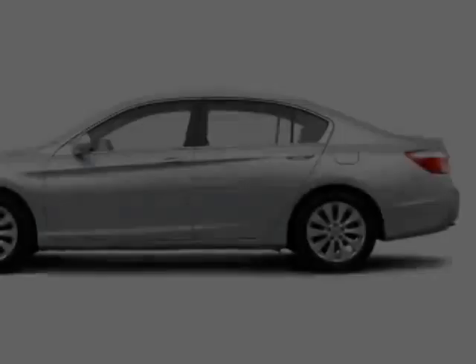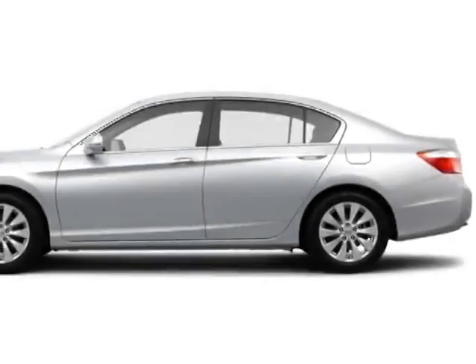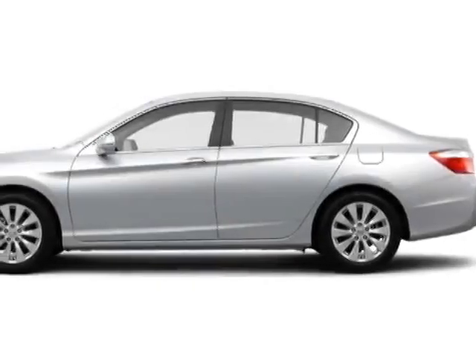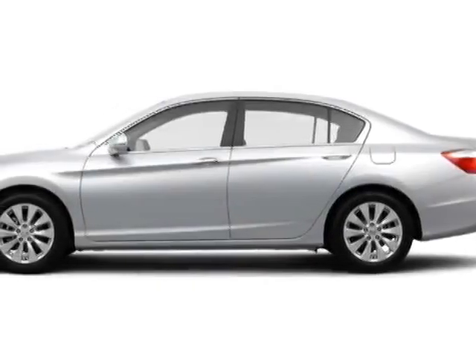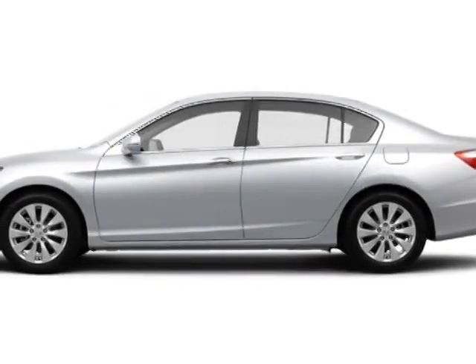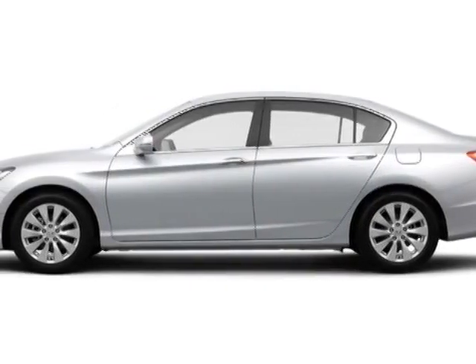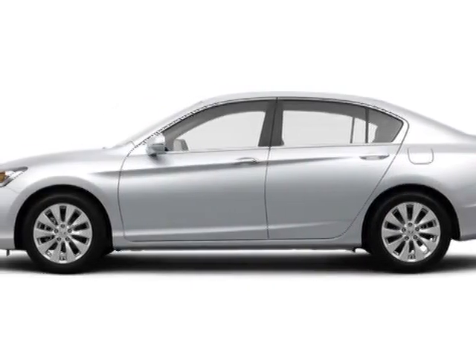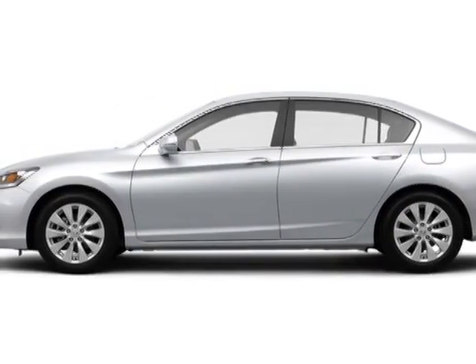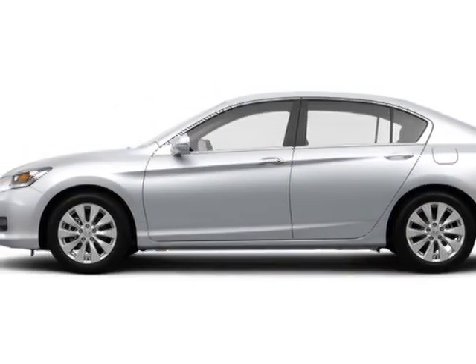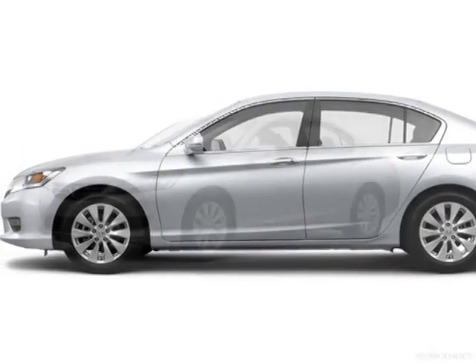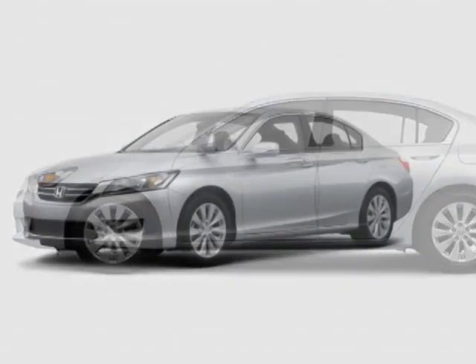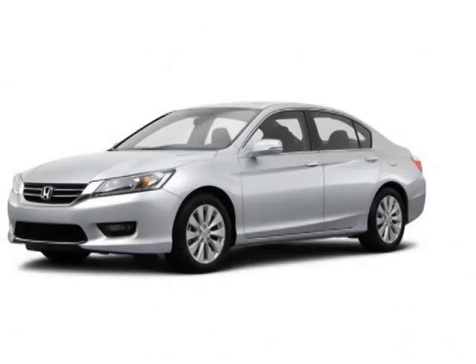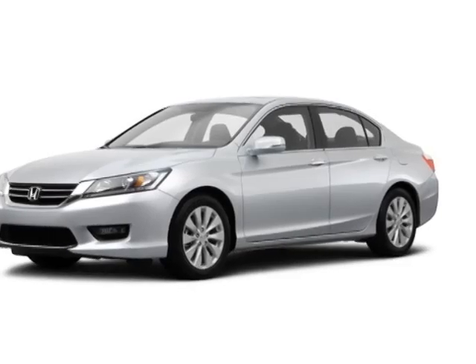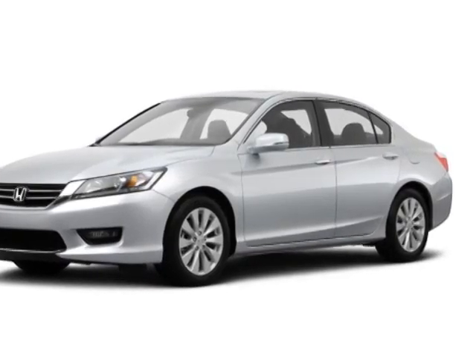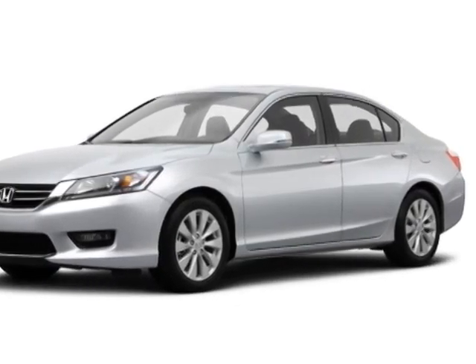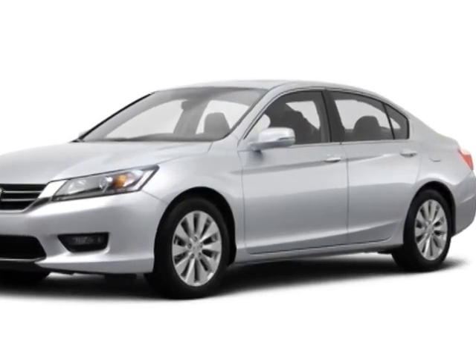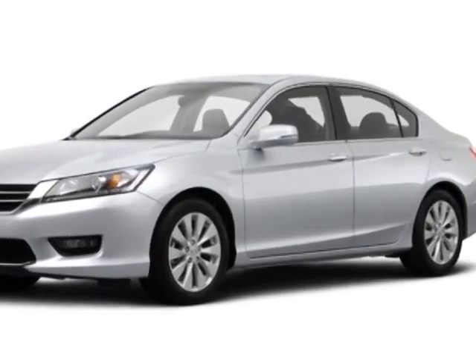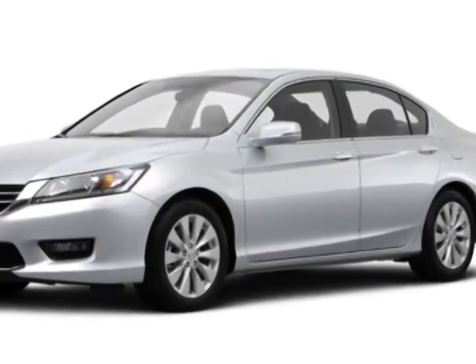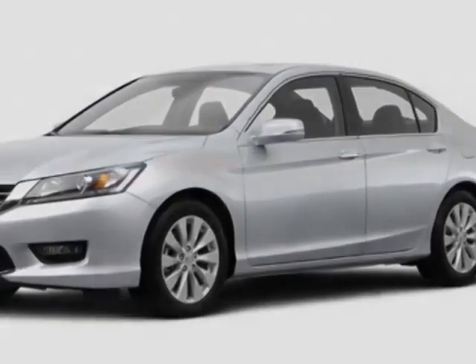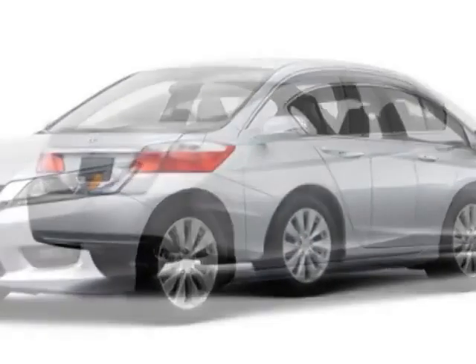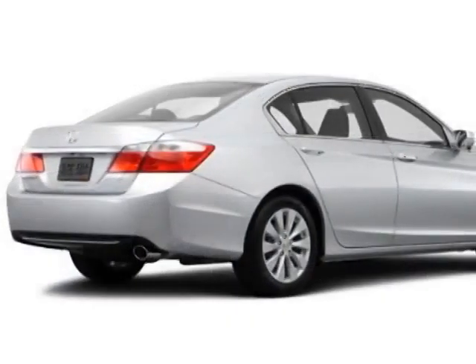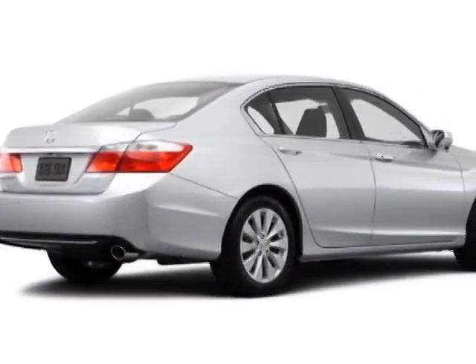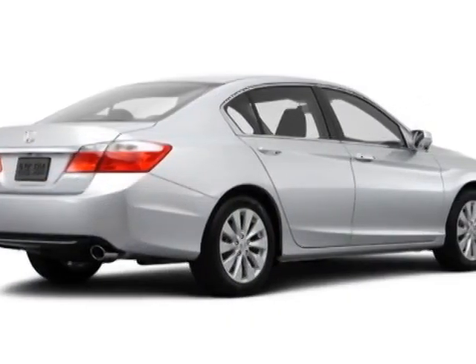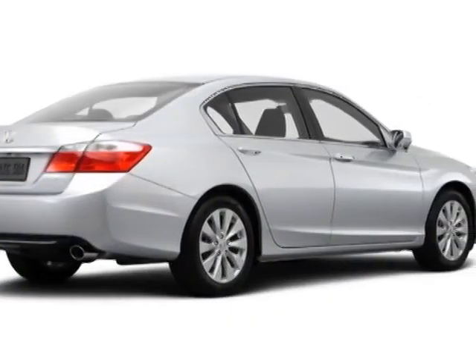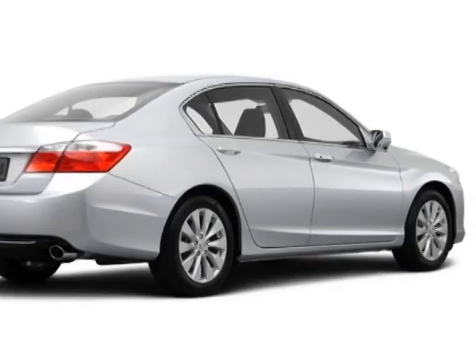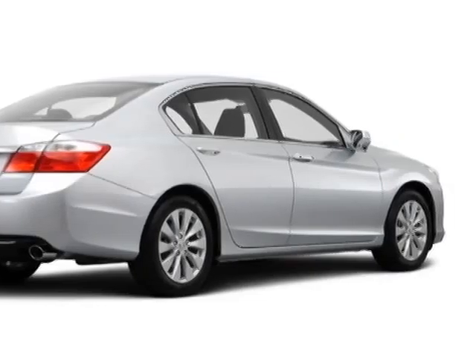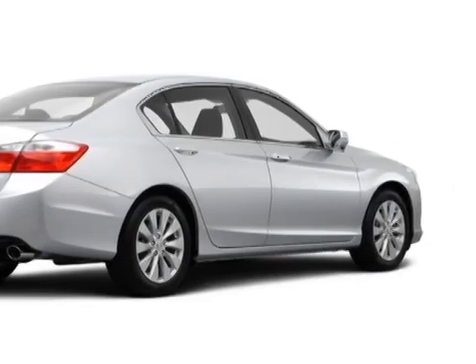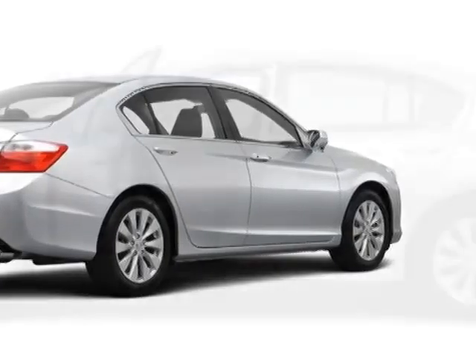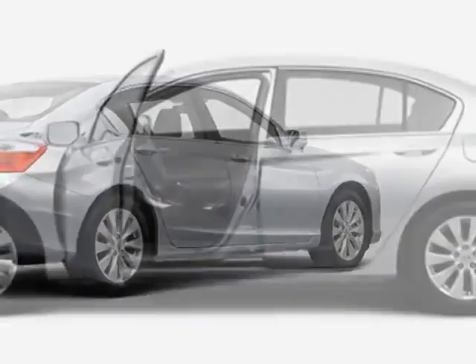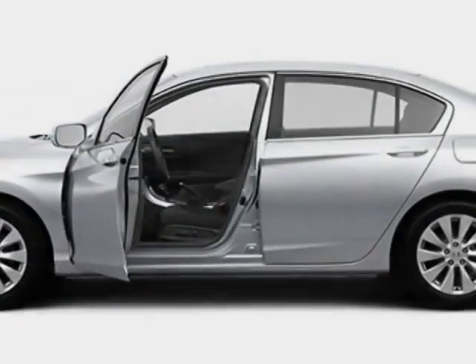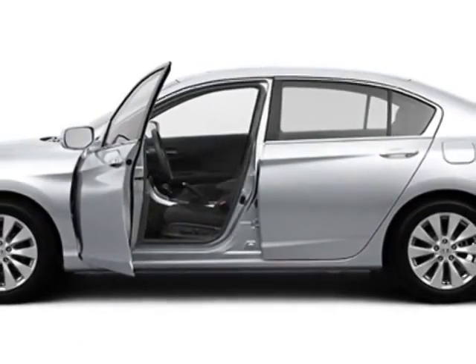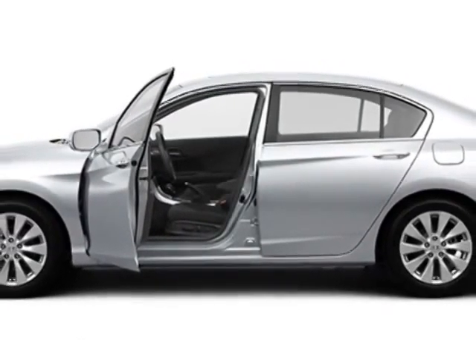Come take a look at this new 2015 Honda Accord sedan. For your protection, this vehicle has a full factory warranty. This Accord sedan boasts a 2.4-liter engine and has a CVT transmission.